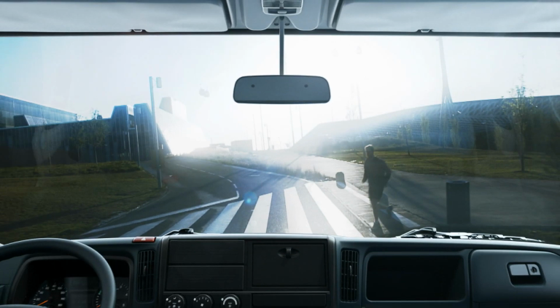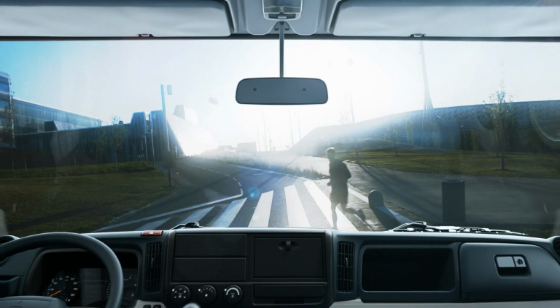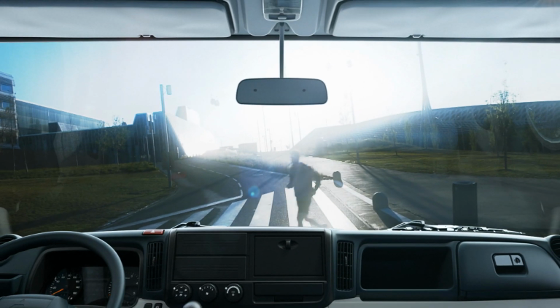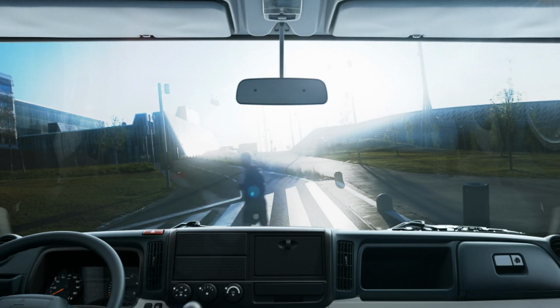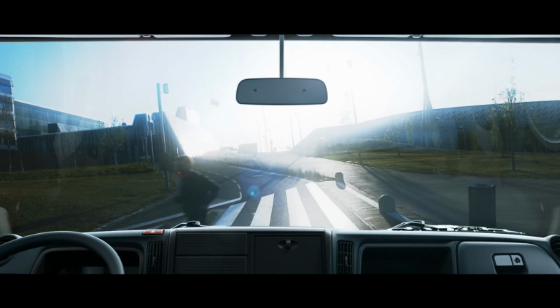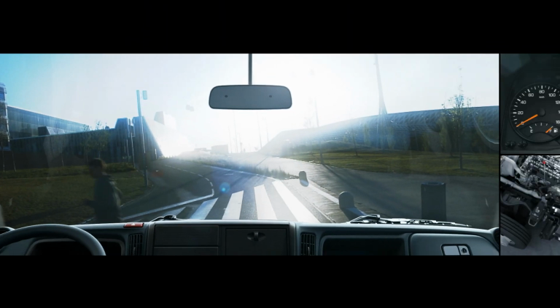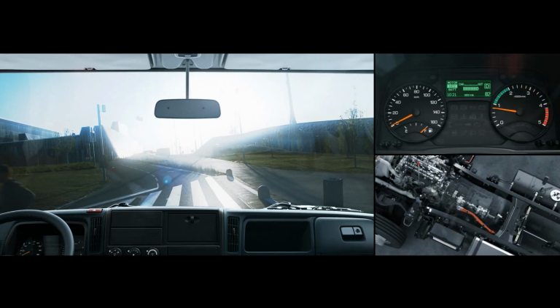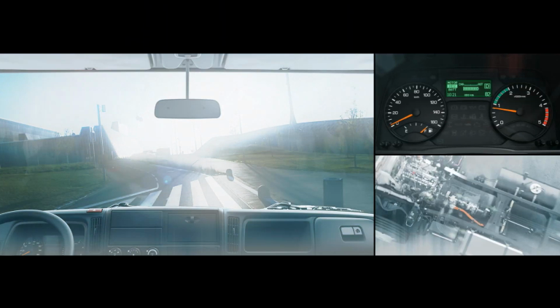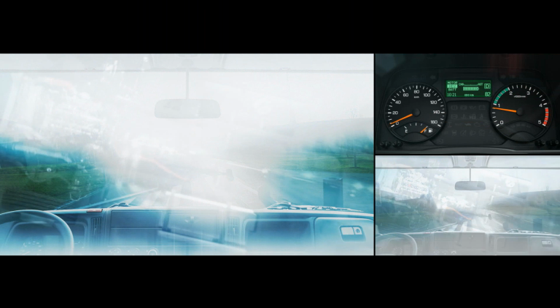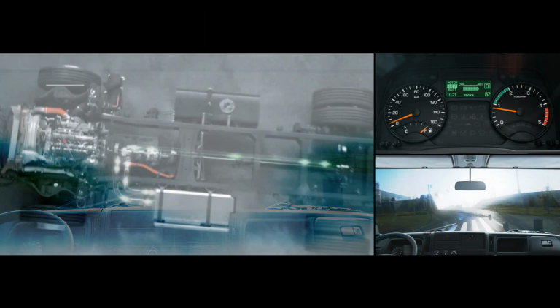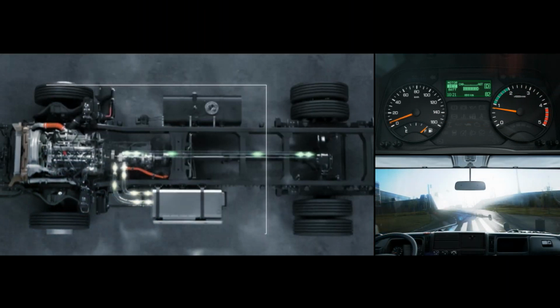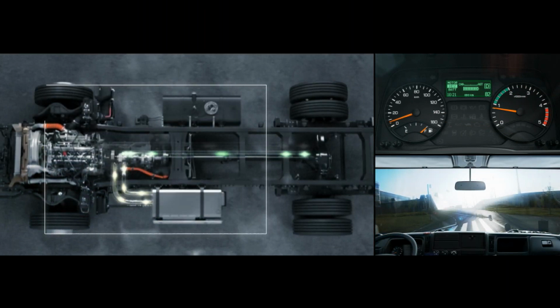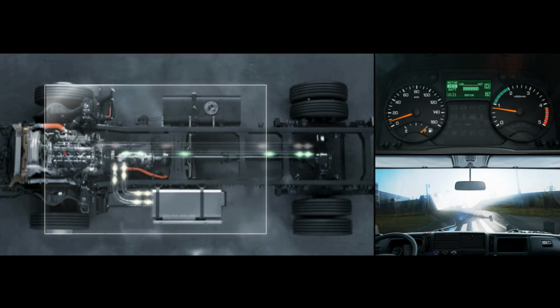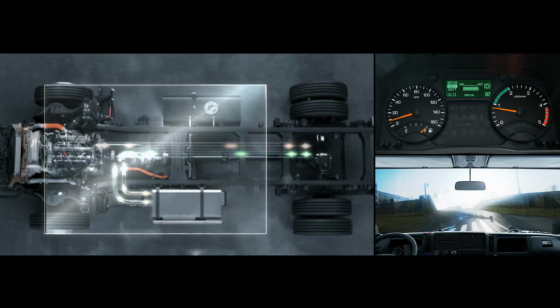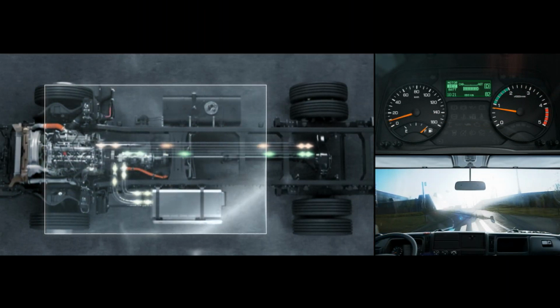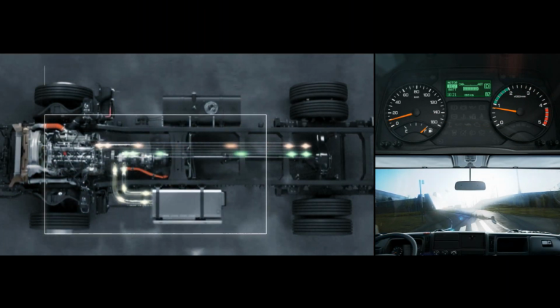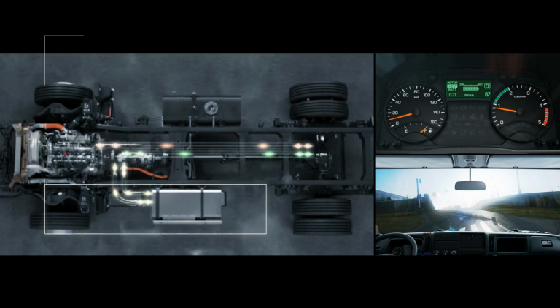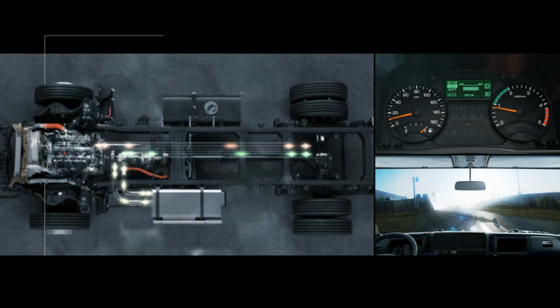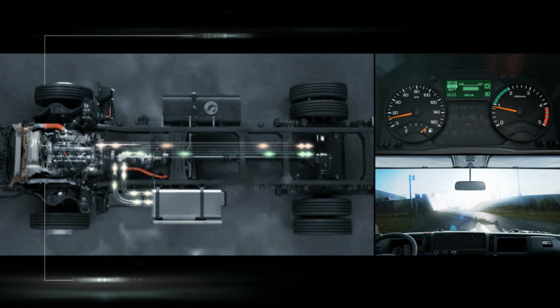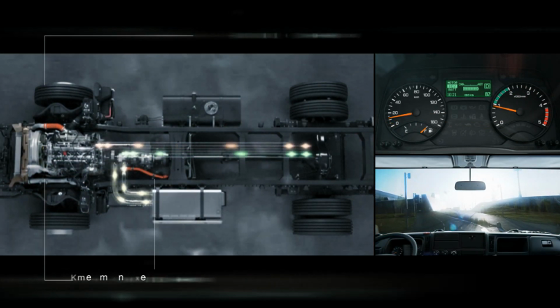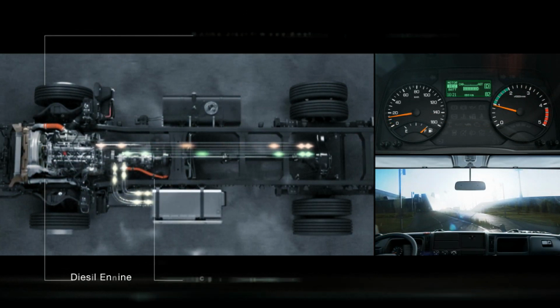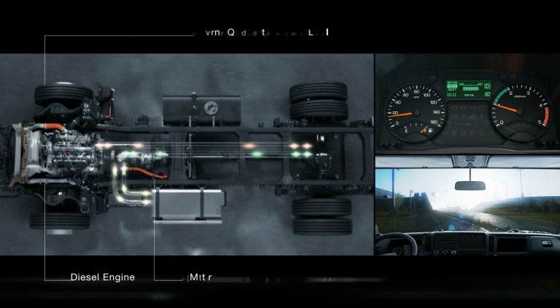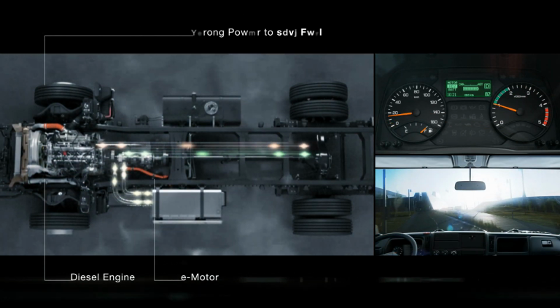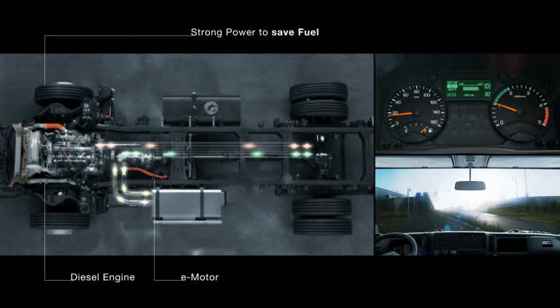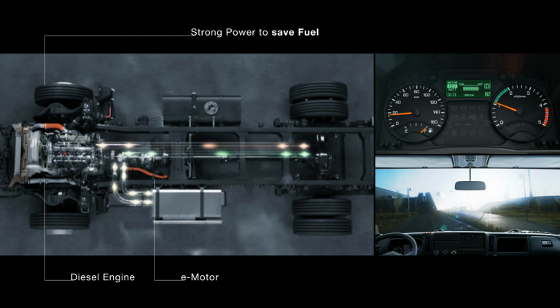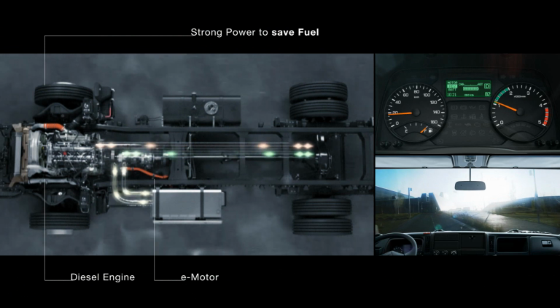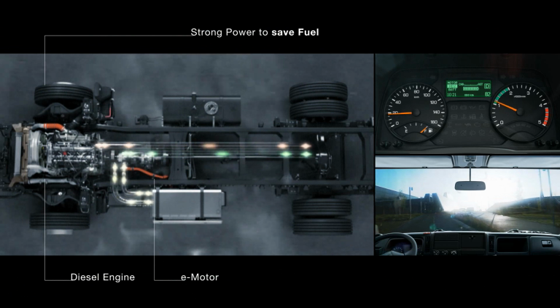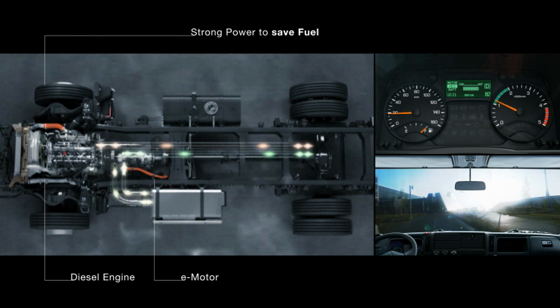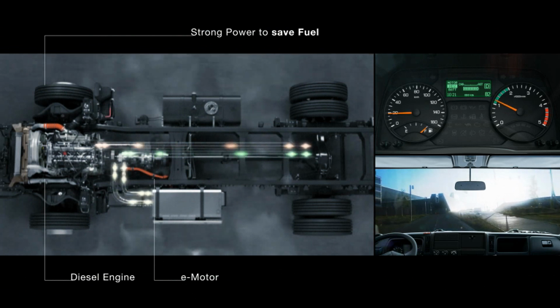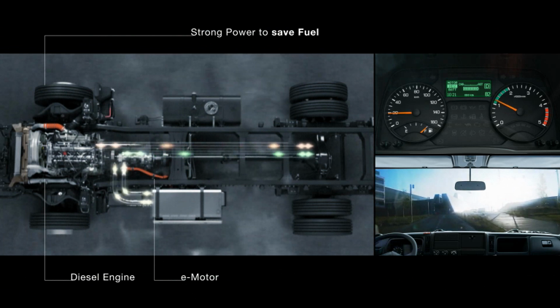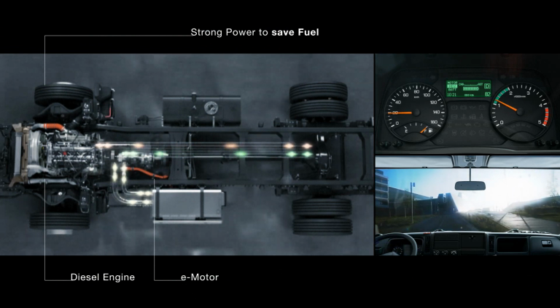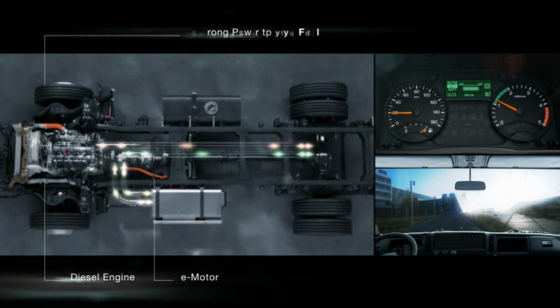If additional torque is required — for instance, if you were to drive up a hill or to accelerate — the electric motor automatically supports the engine by delivering additional power.